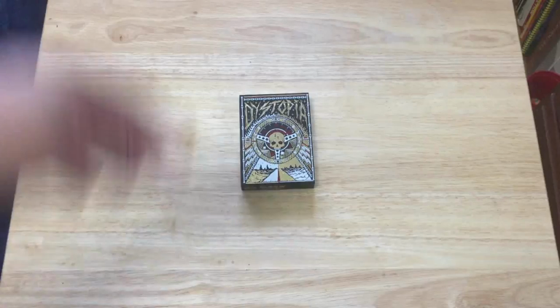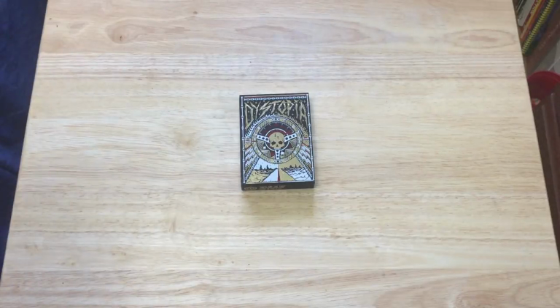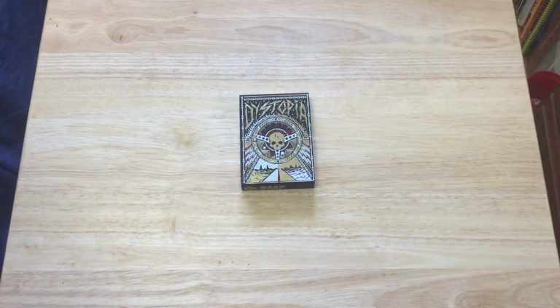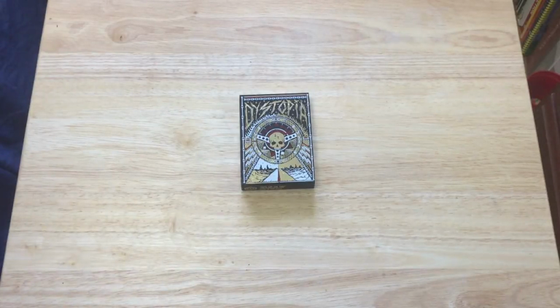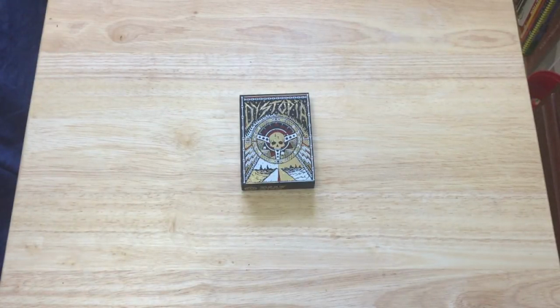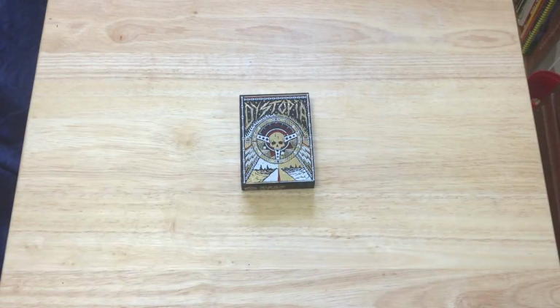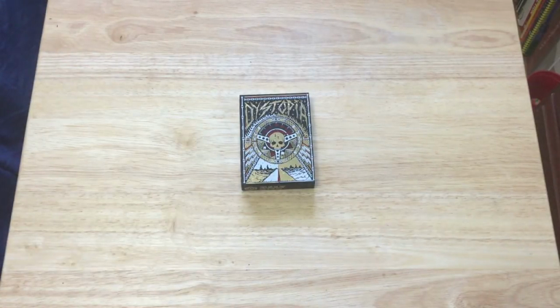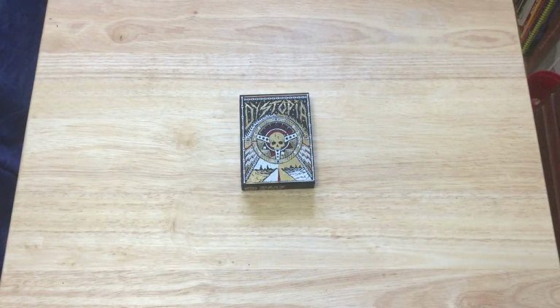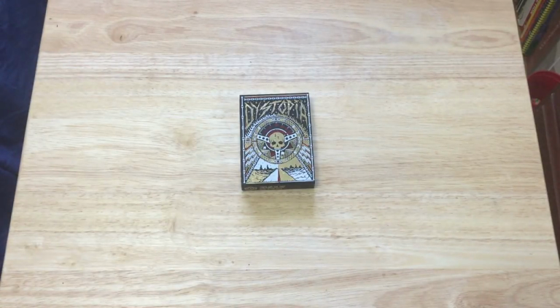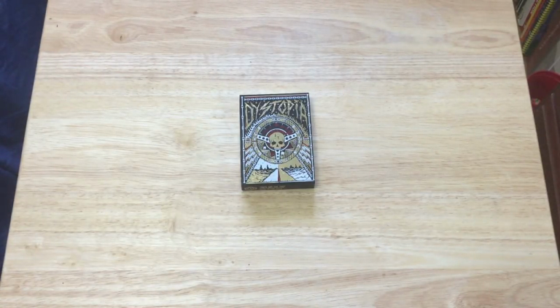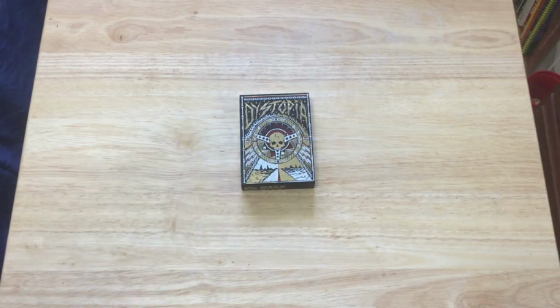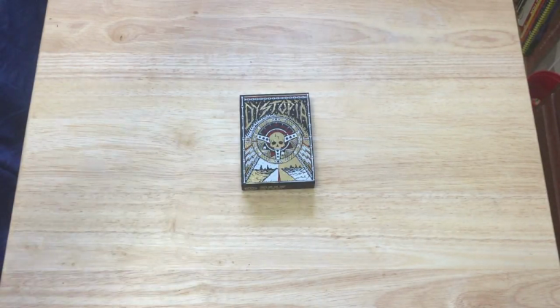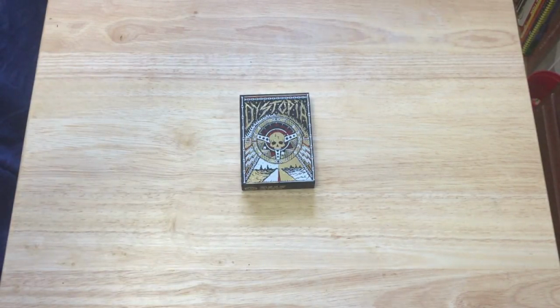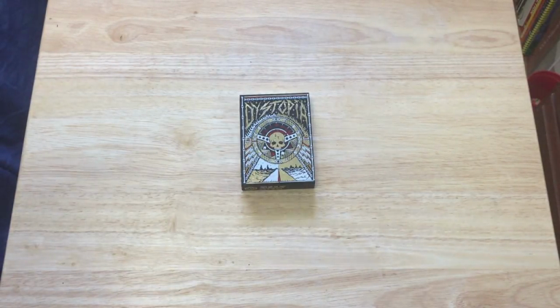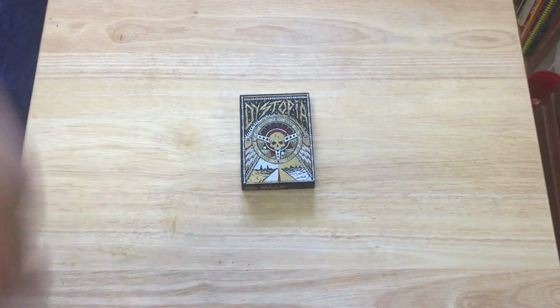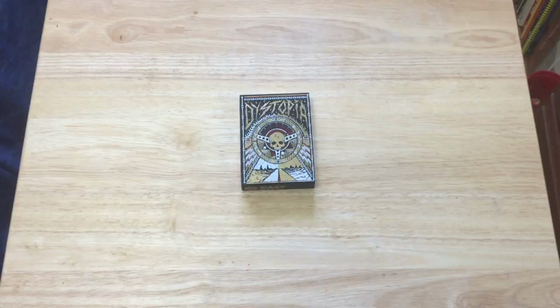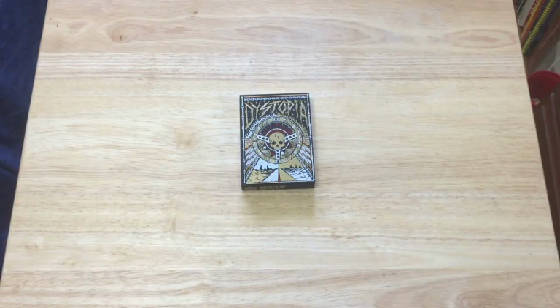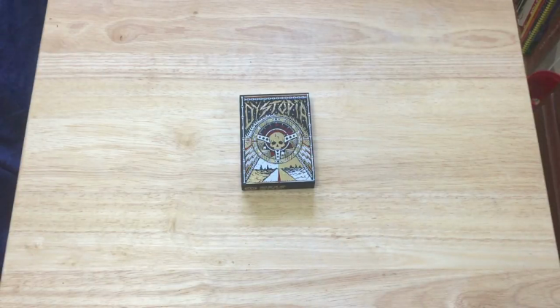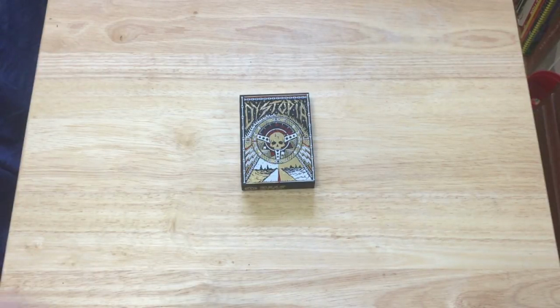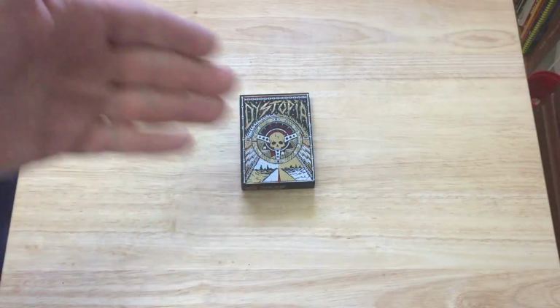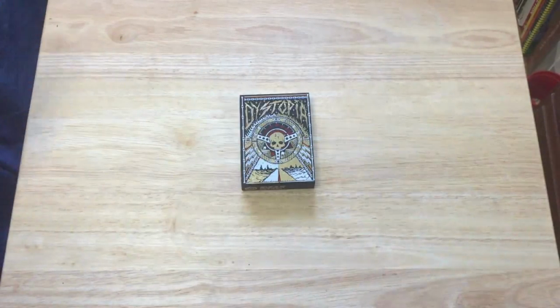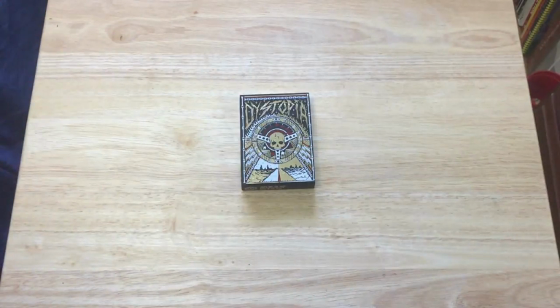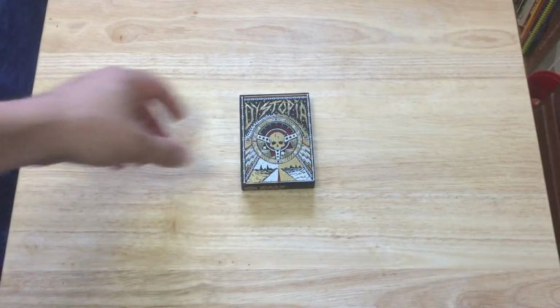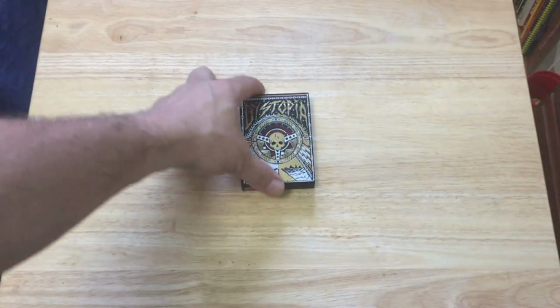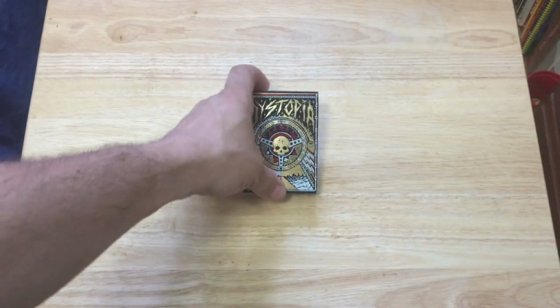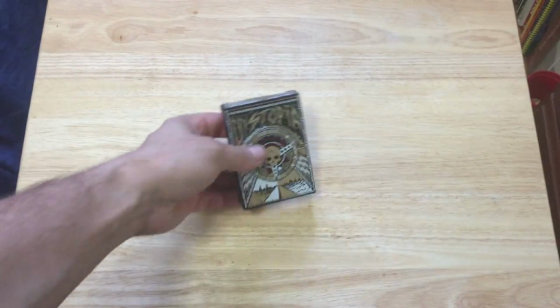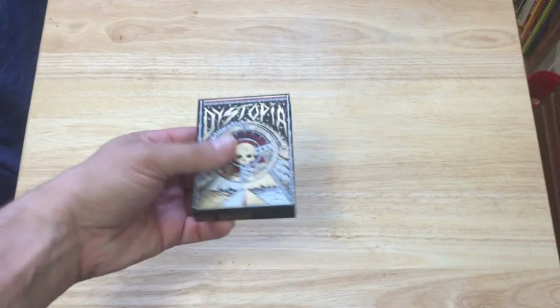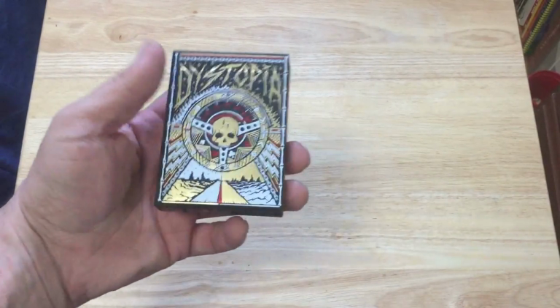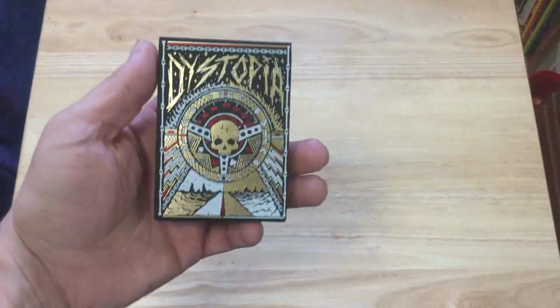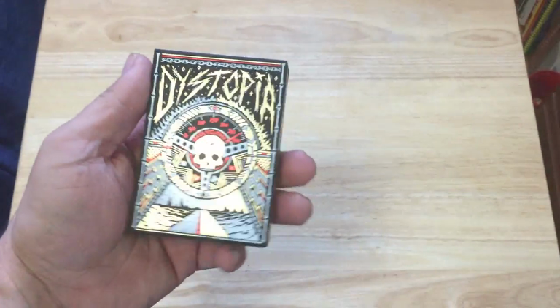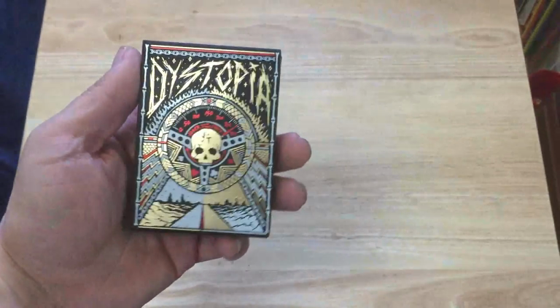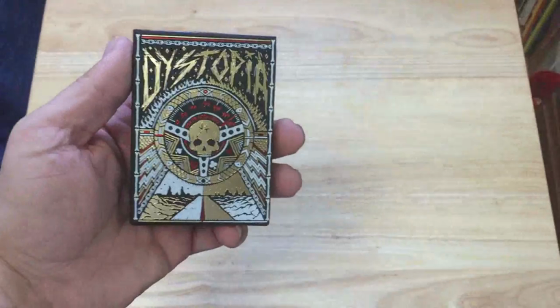Hi everyone, video 842, back with another documentary. Today we have Dystopia from Joker and the Thief. Beautiful tuck case with lots of gold foil and red foil, as you can see — it says Dystopia.